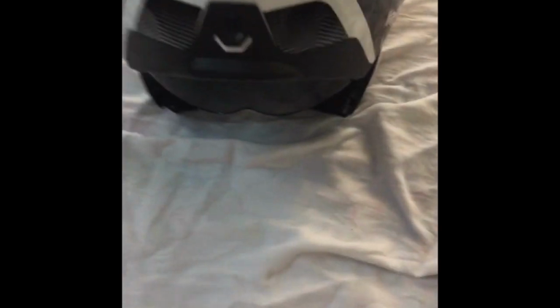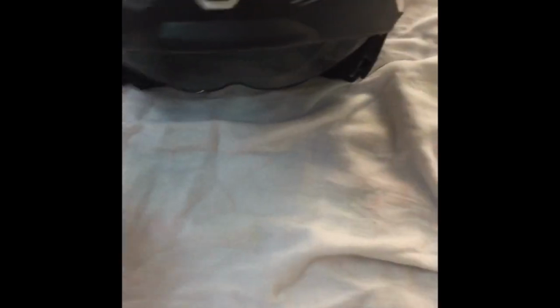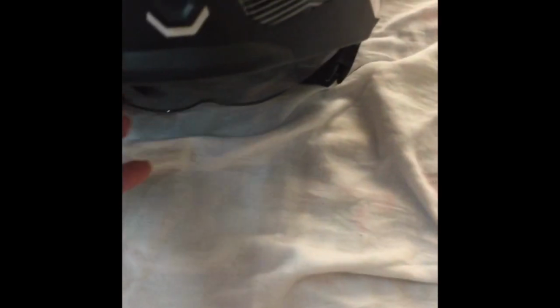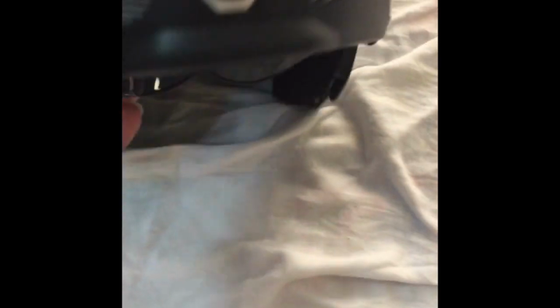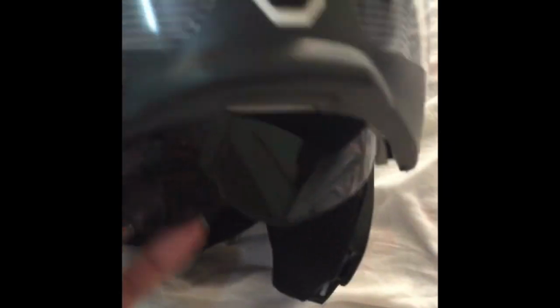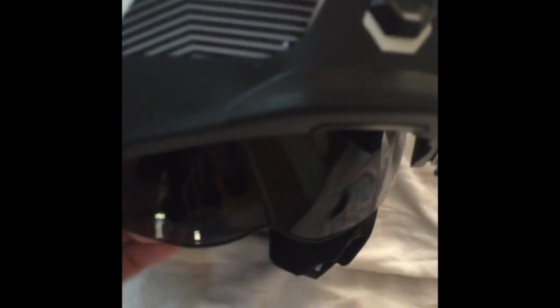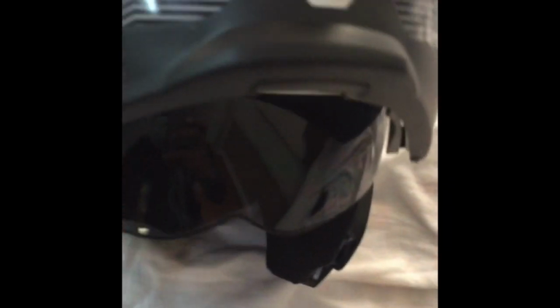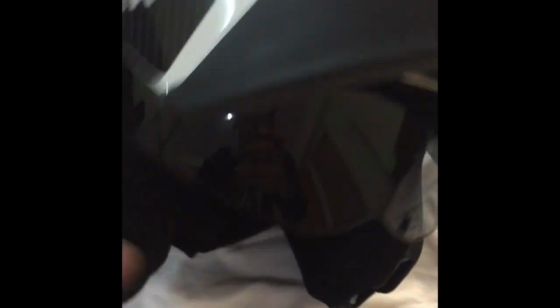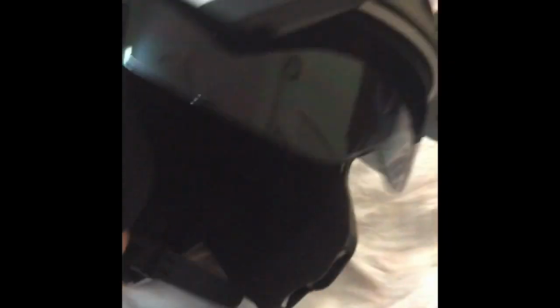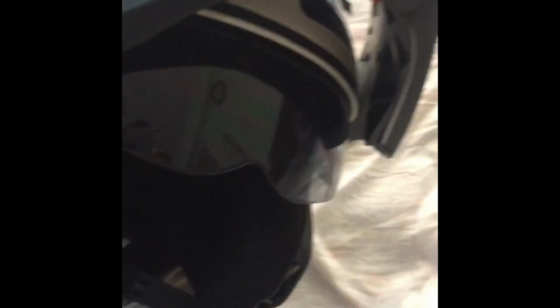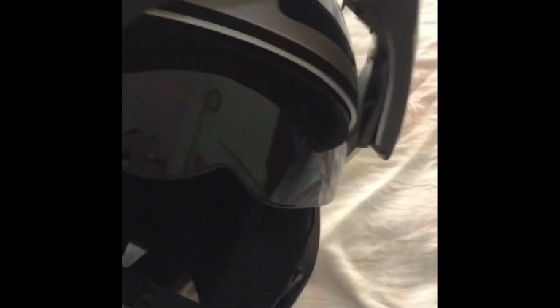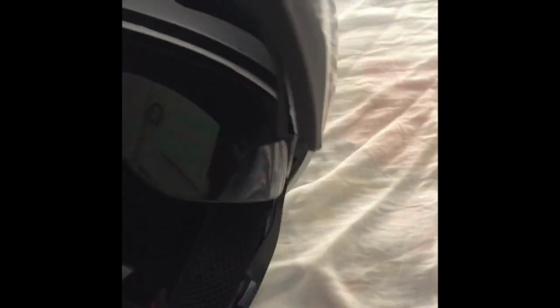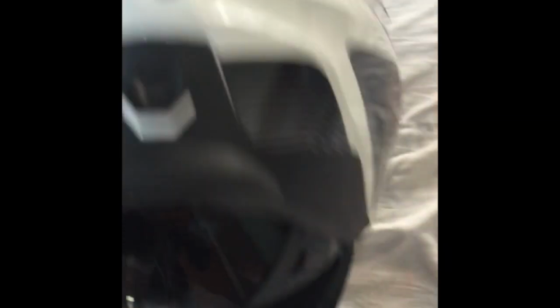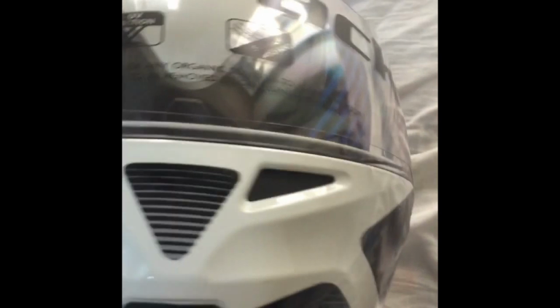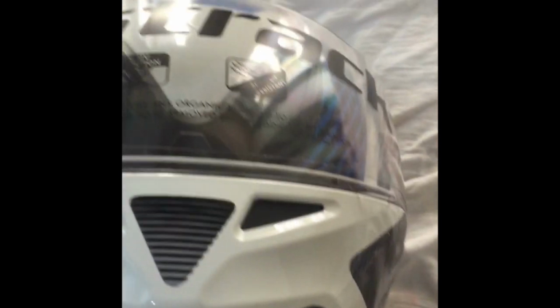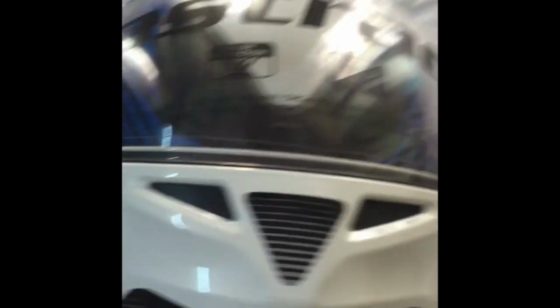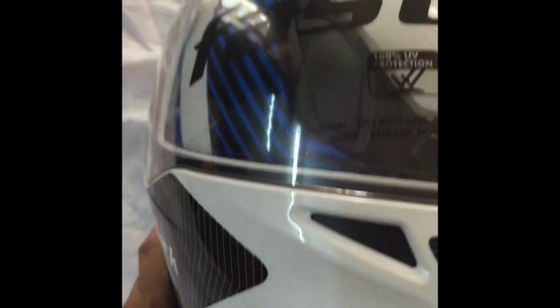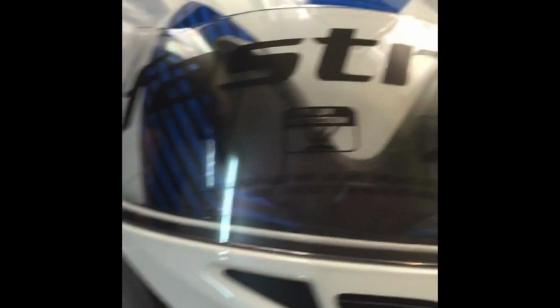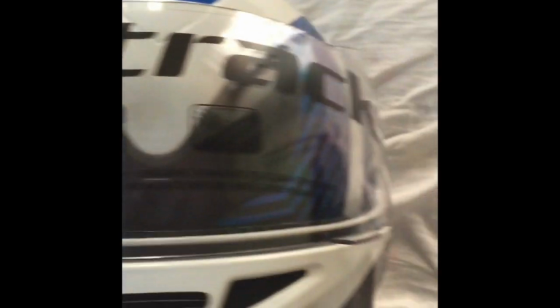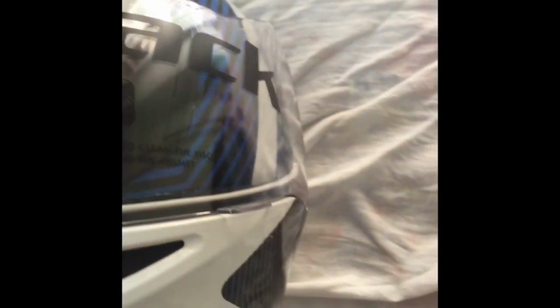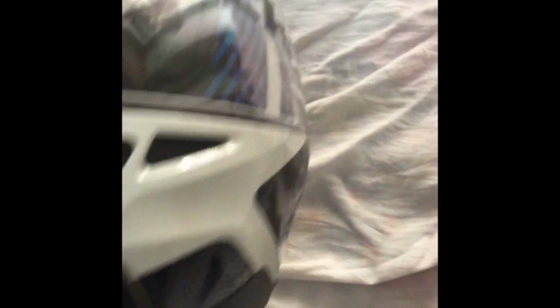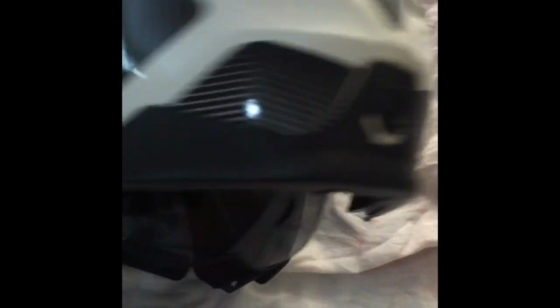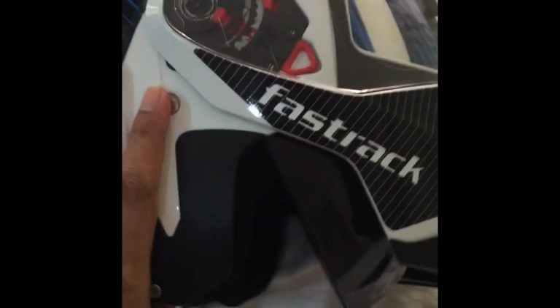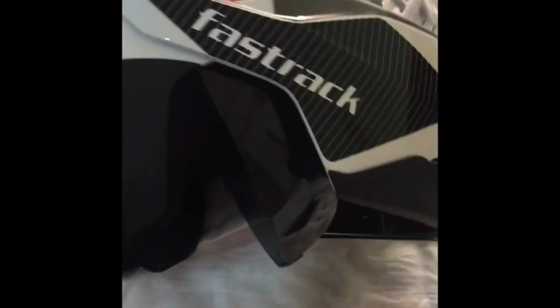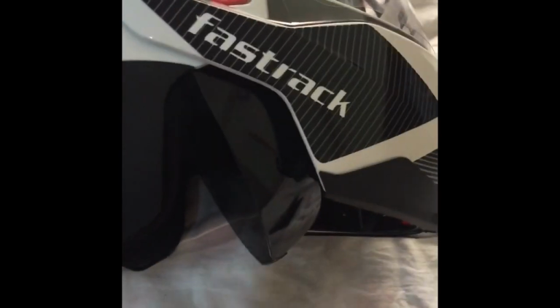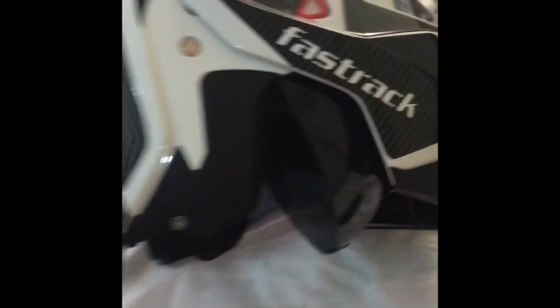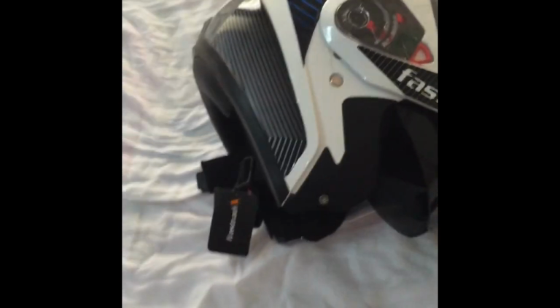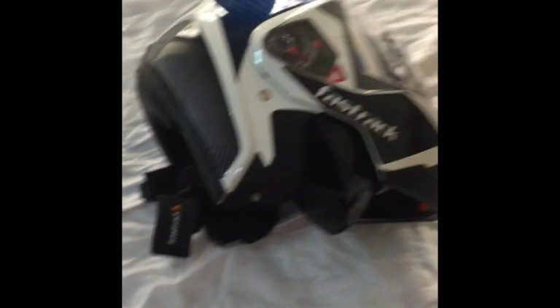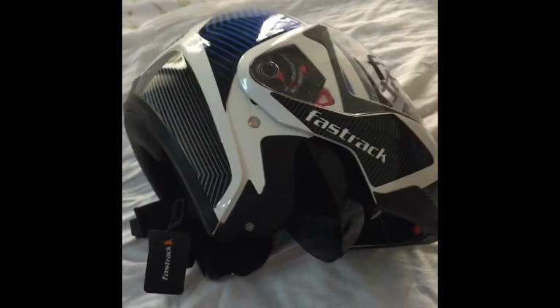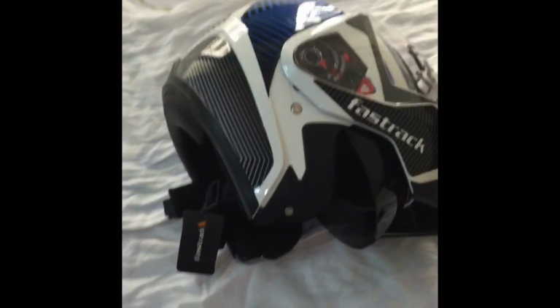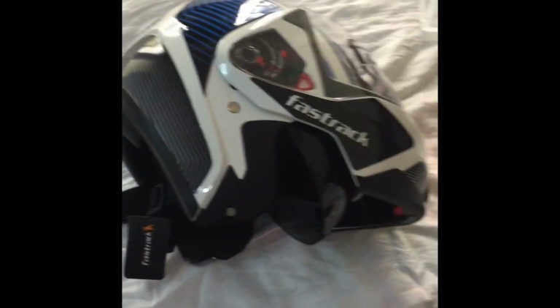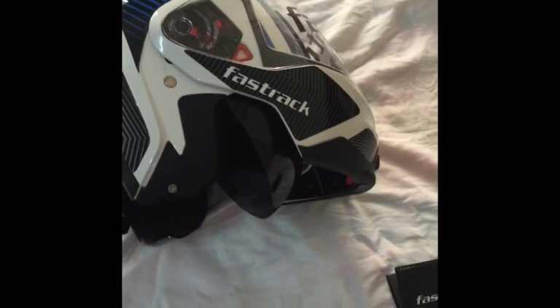This is a flip-over part and there is an inner visor — pretty decent quality. The FastTrack logo is on both sides.